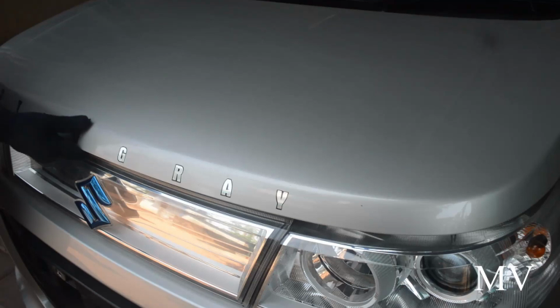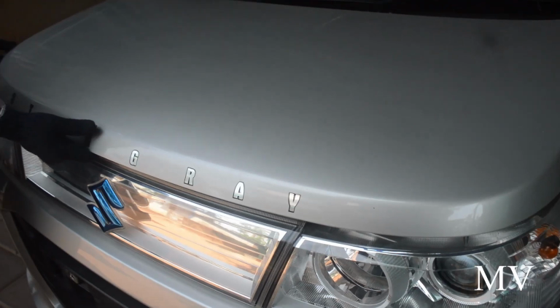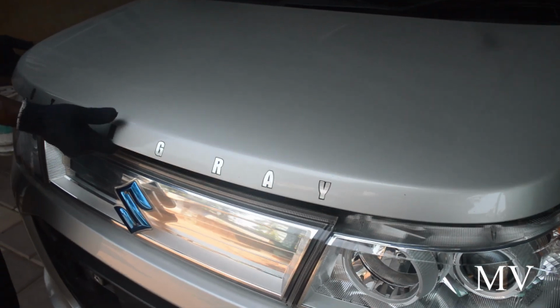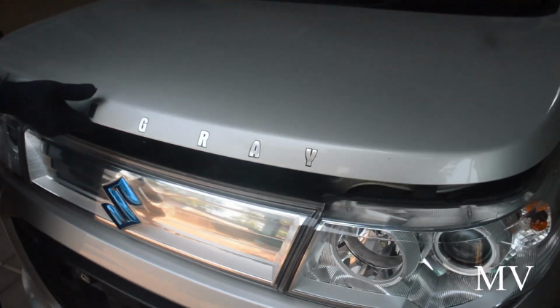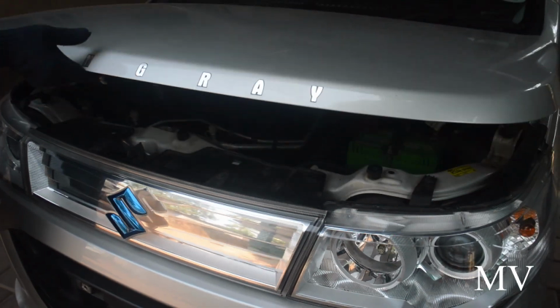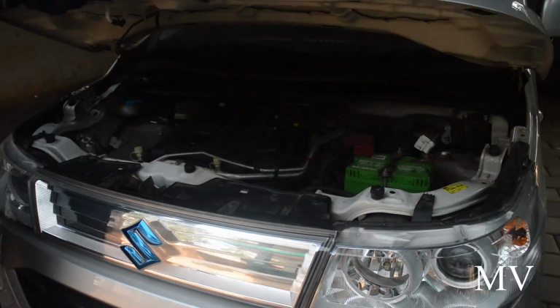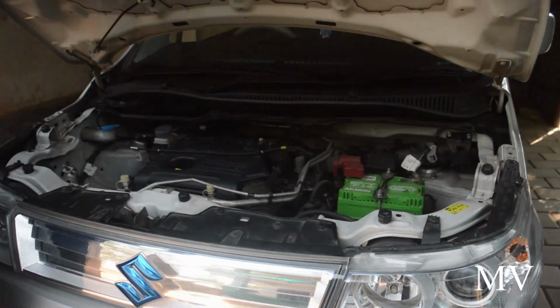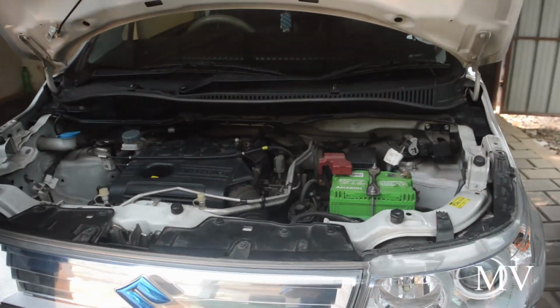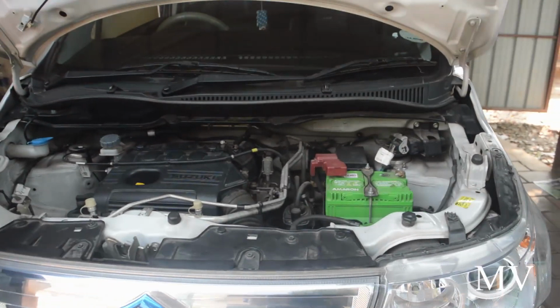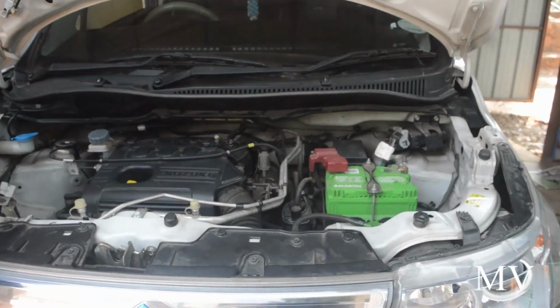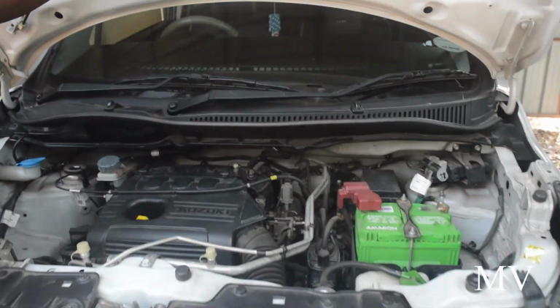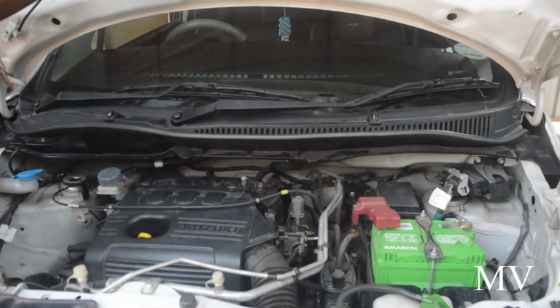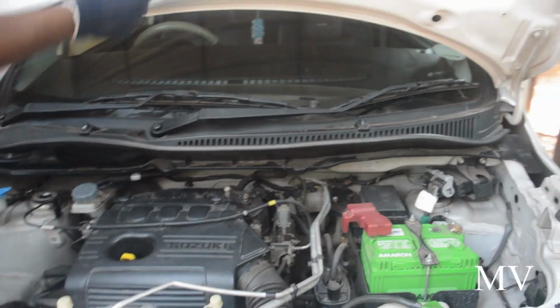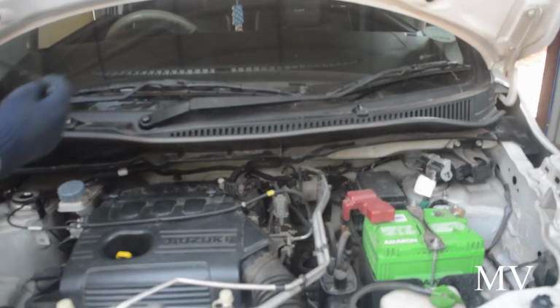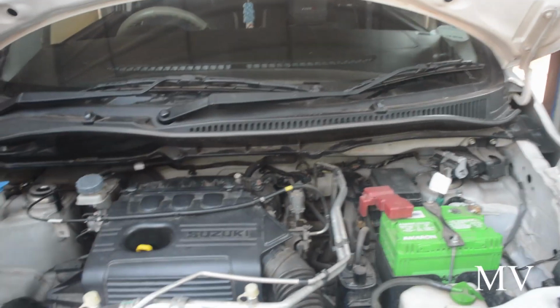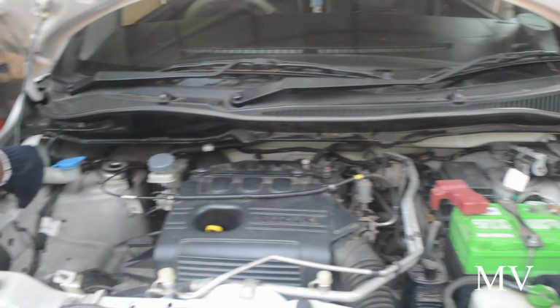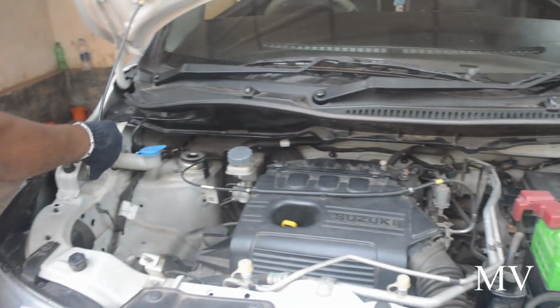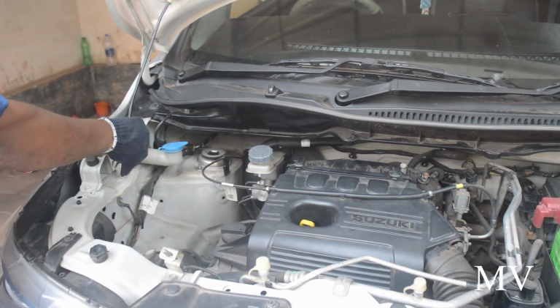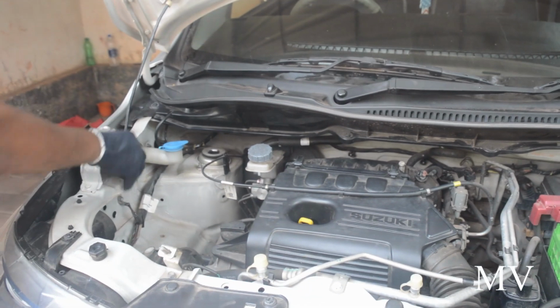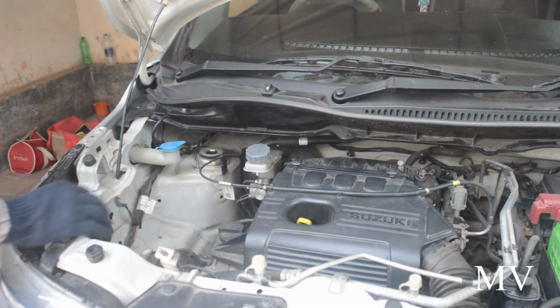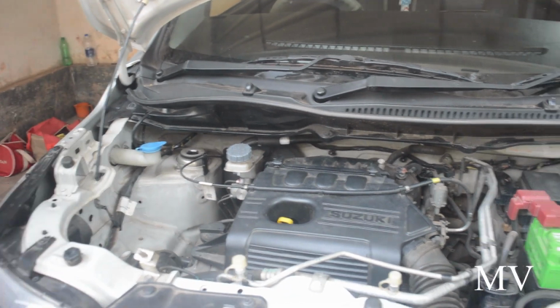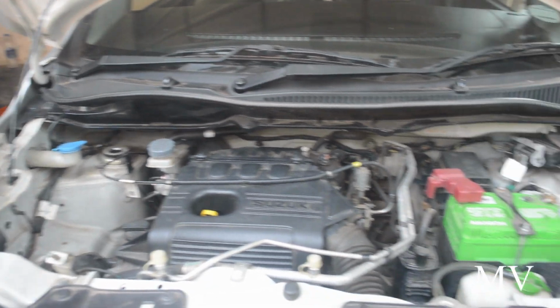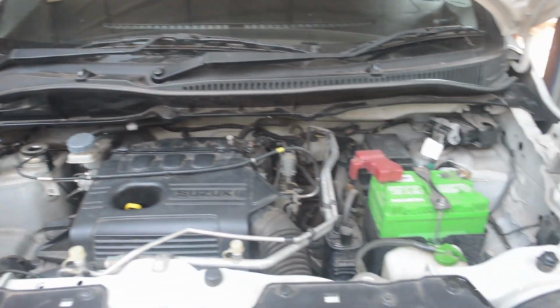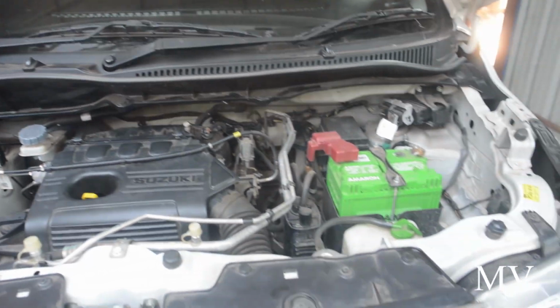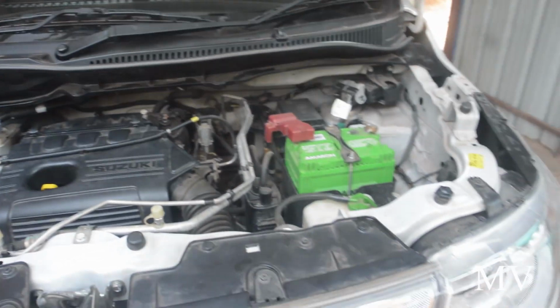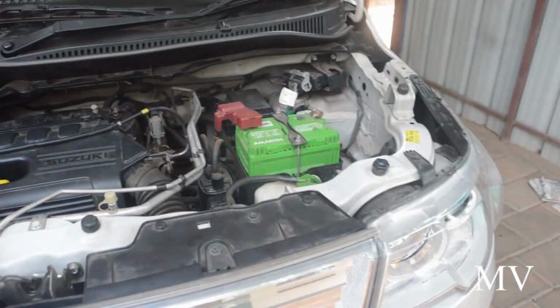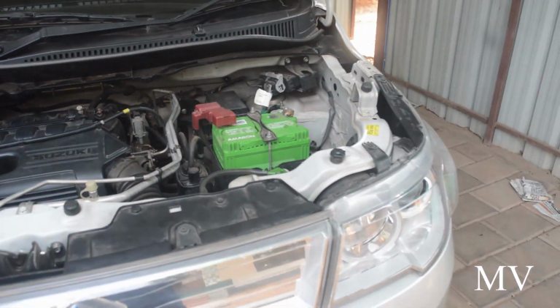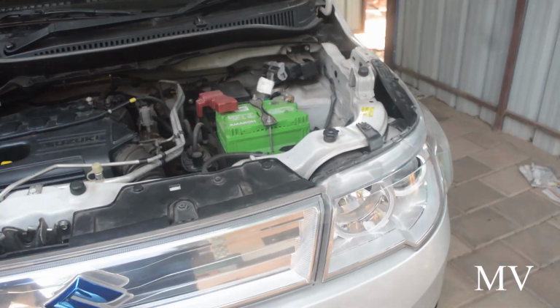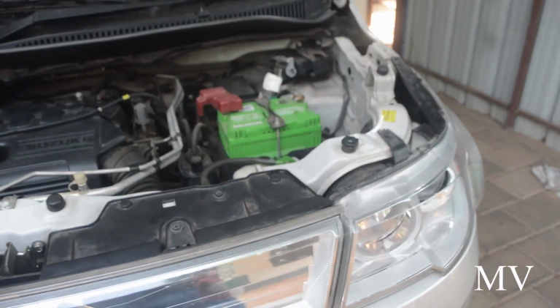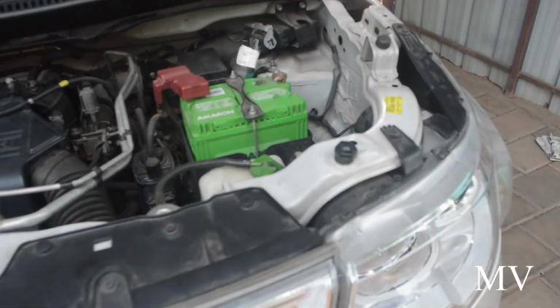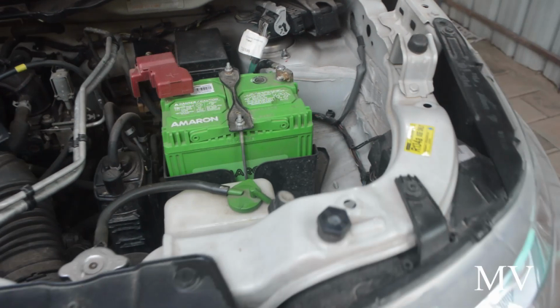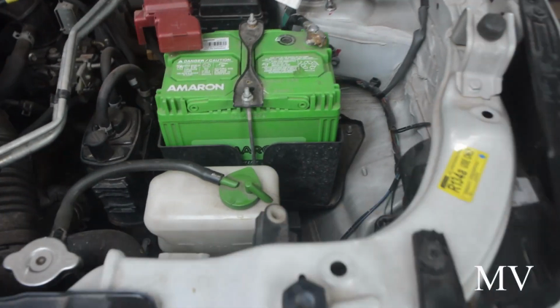Hello guys! Welcome to the Mechanic Walker. Welcome to the Suzuki. Here we have a clean engine coolant reservoir.